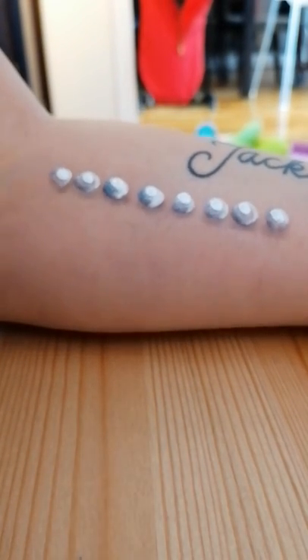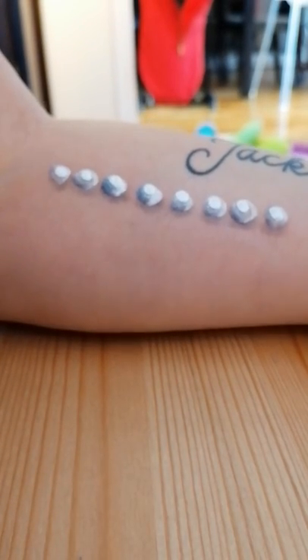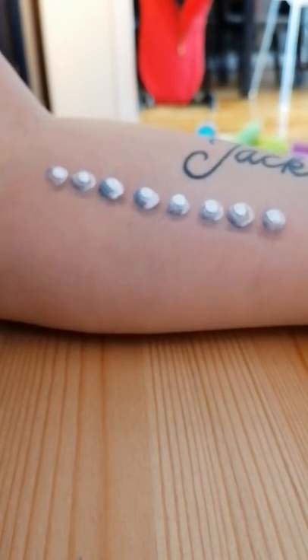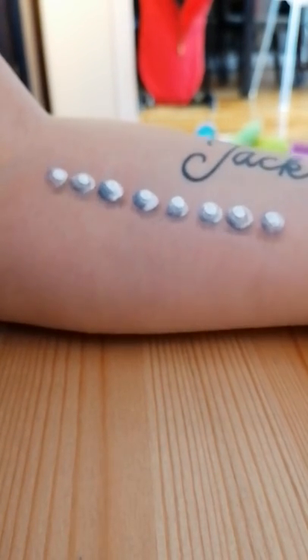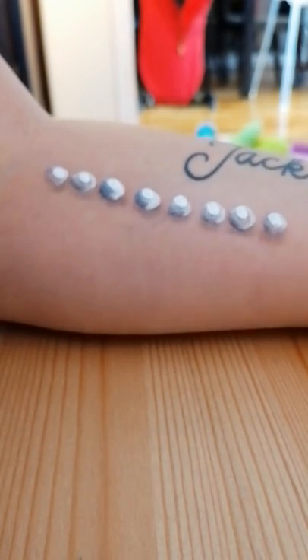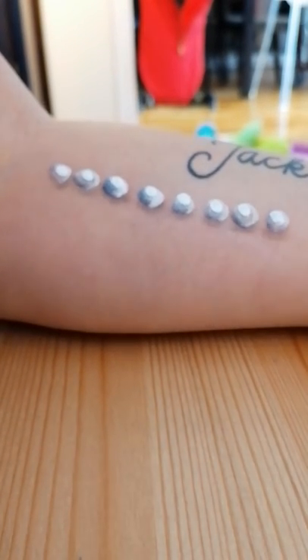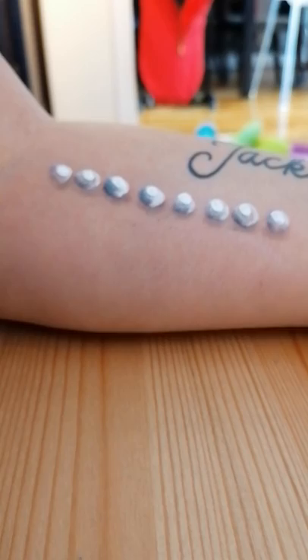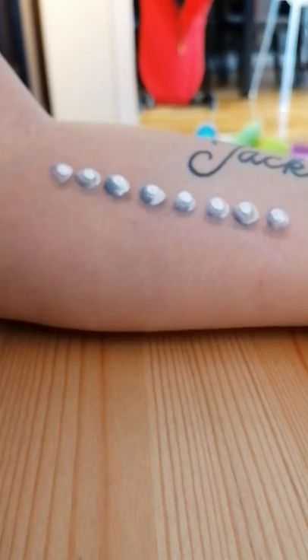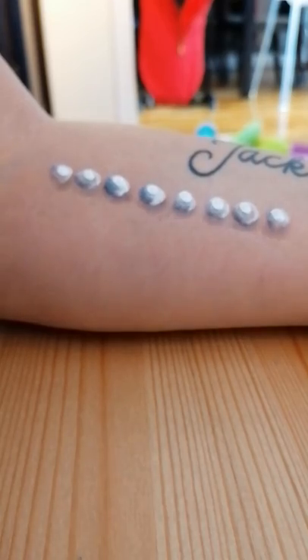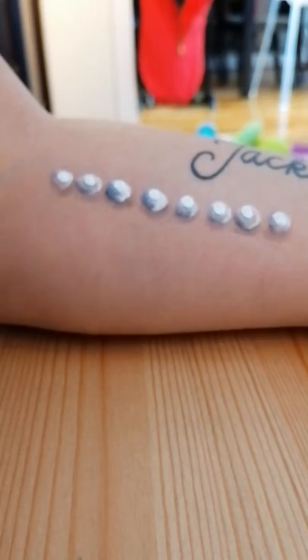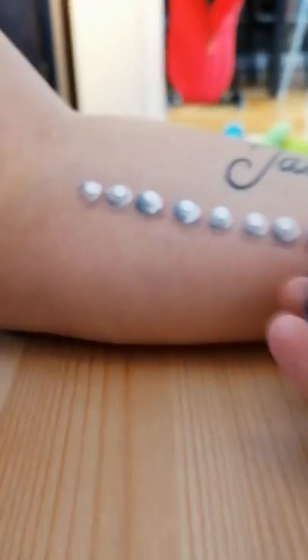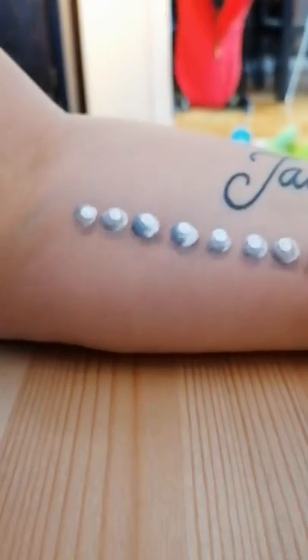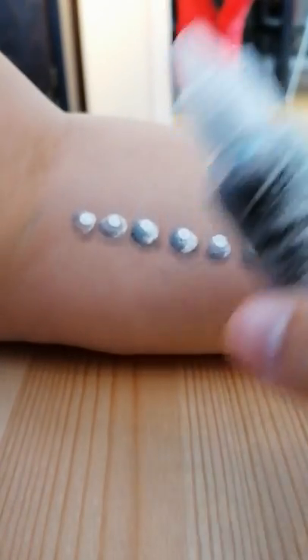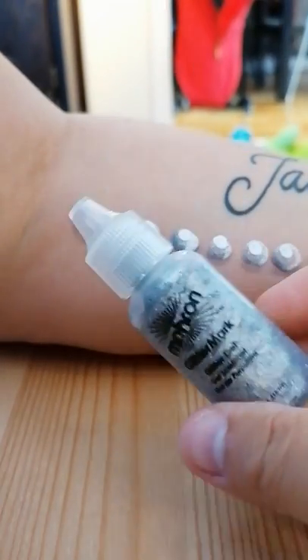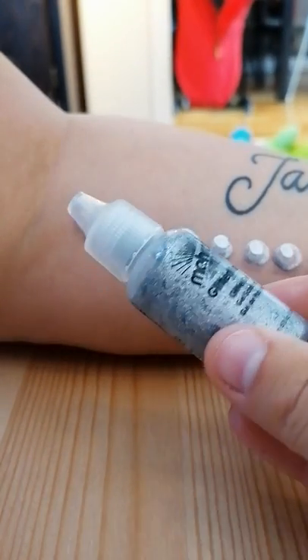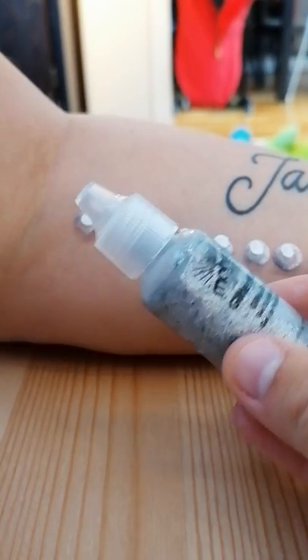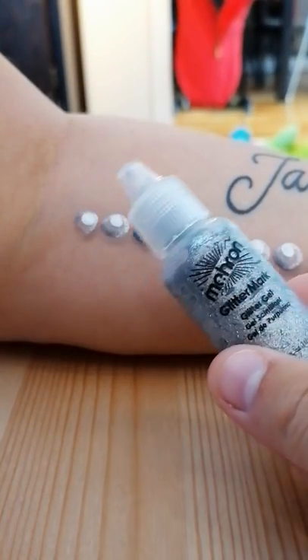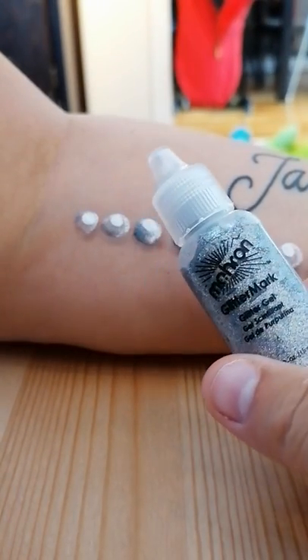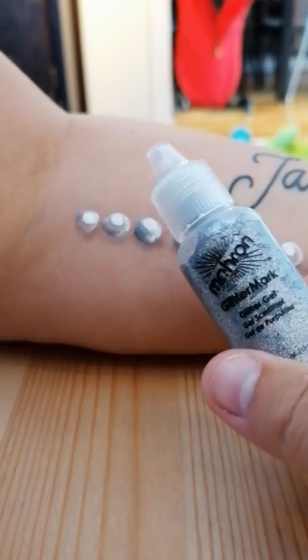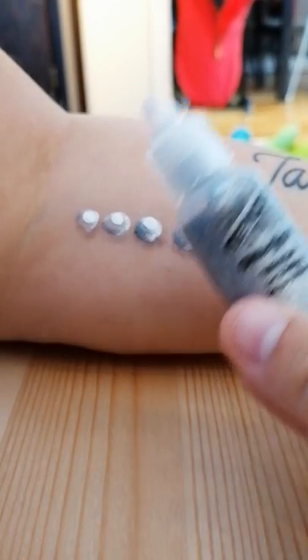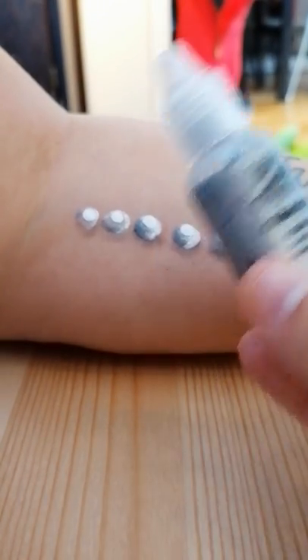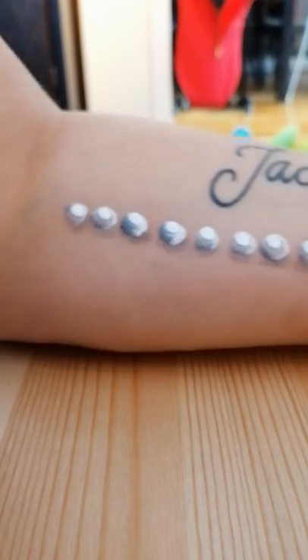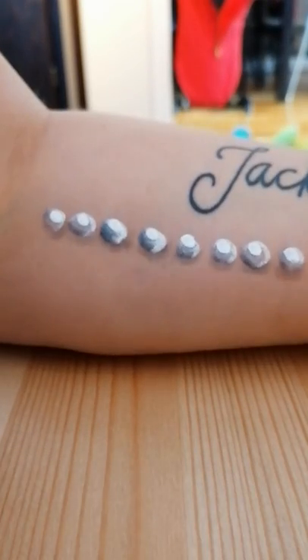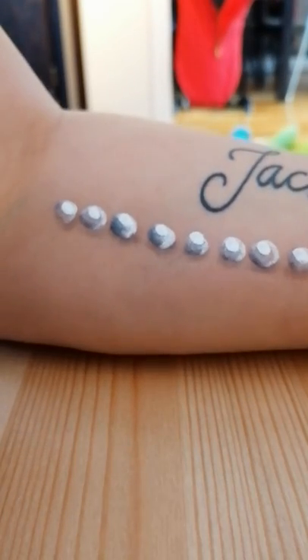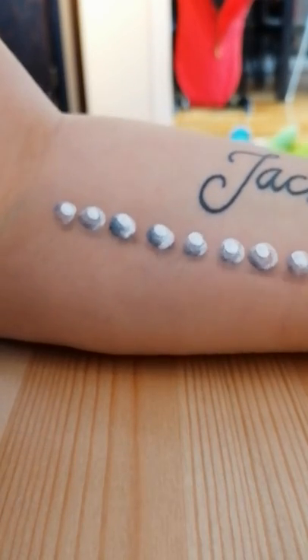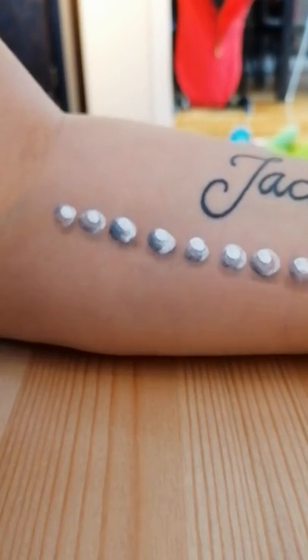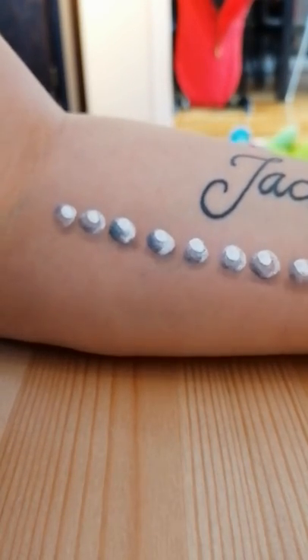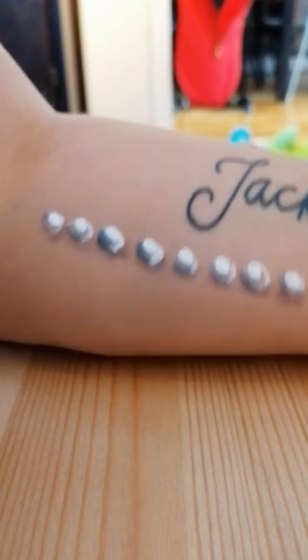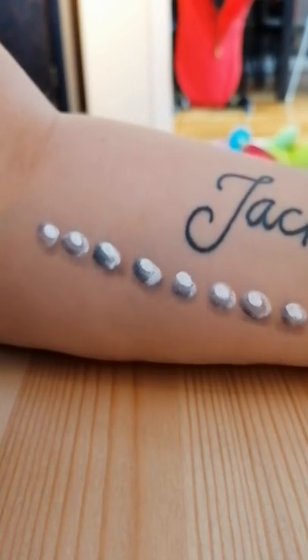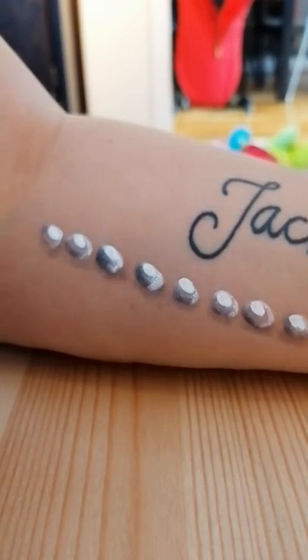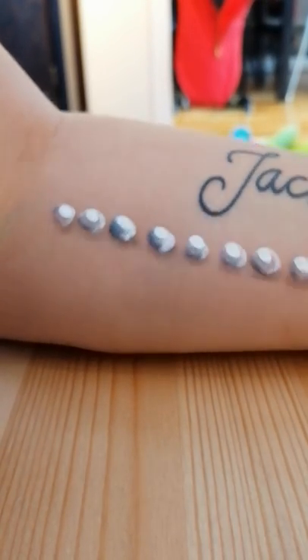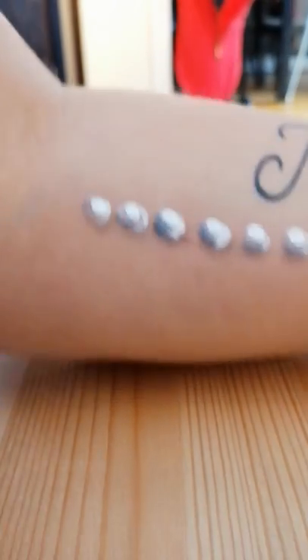For a little more bling effect, I'm going to add some liquid bling in silver. This one is from Neron.